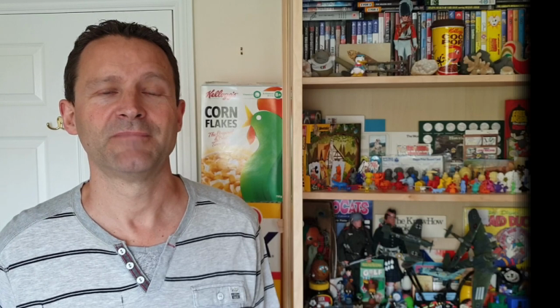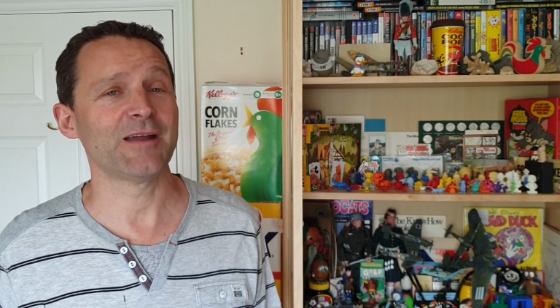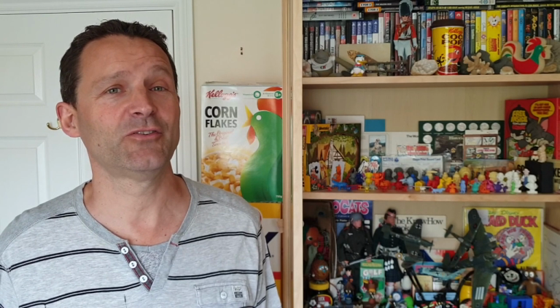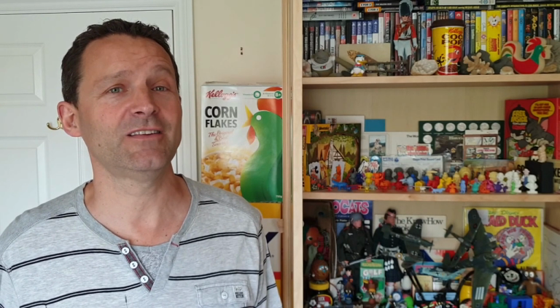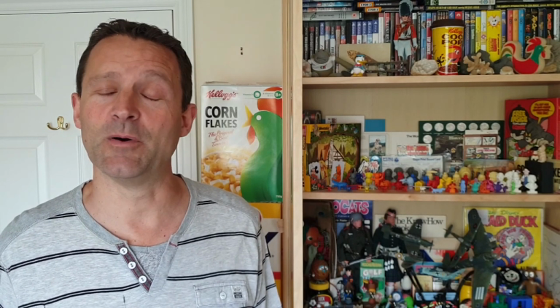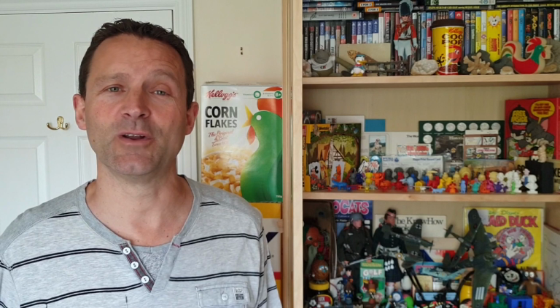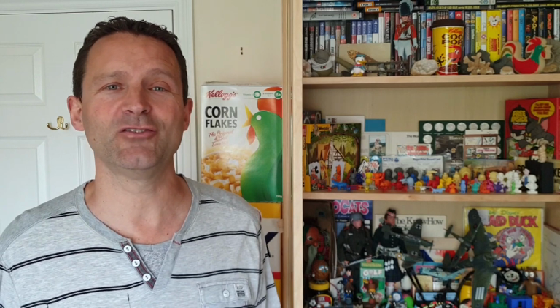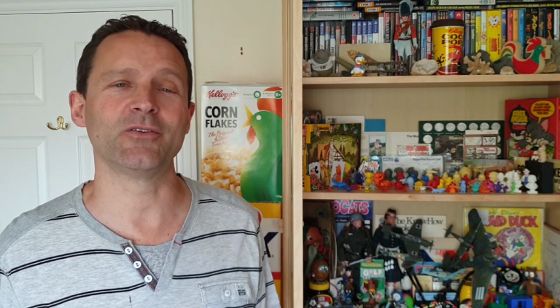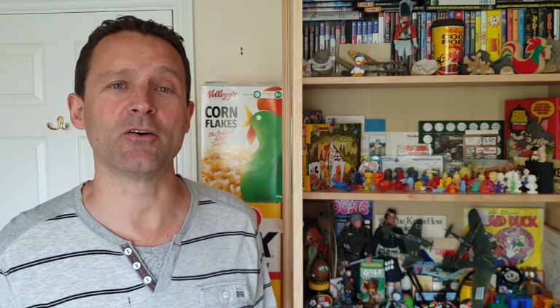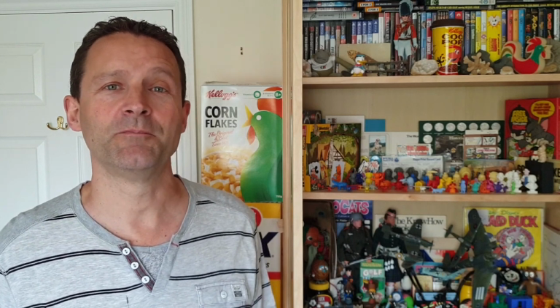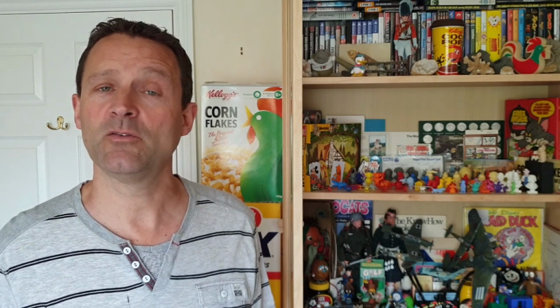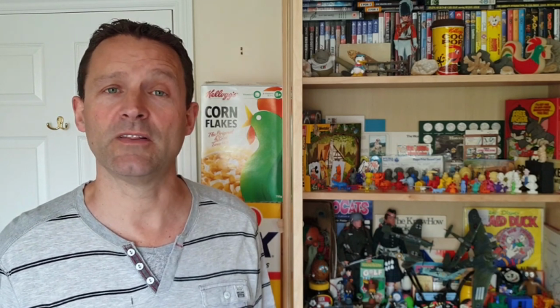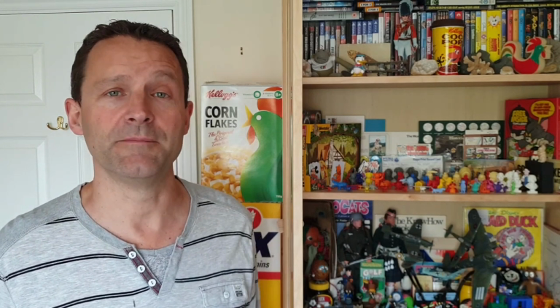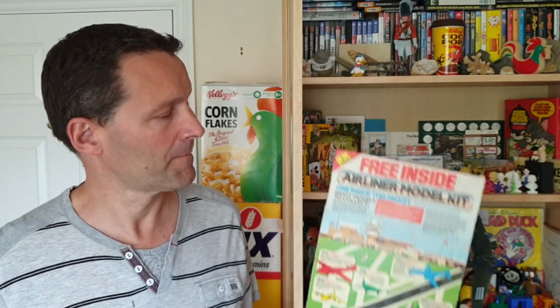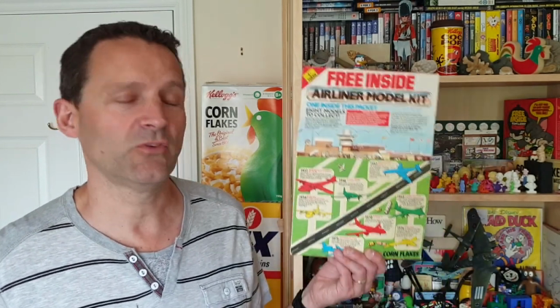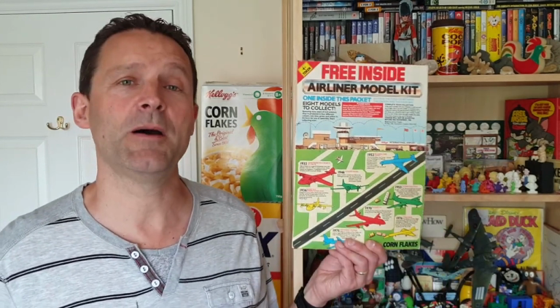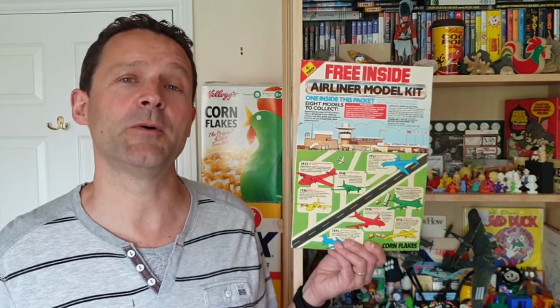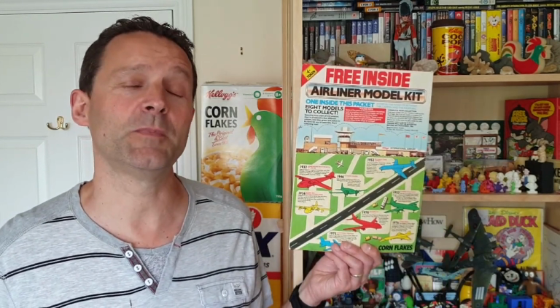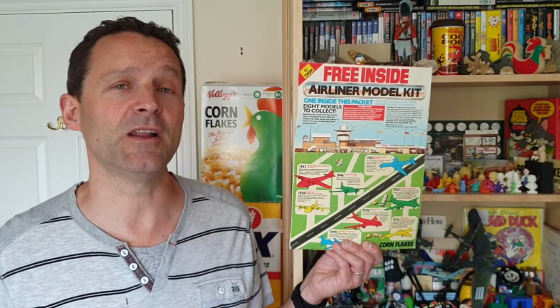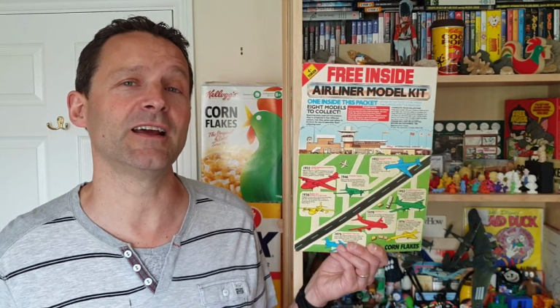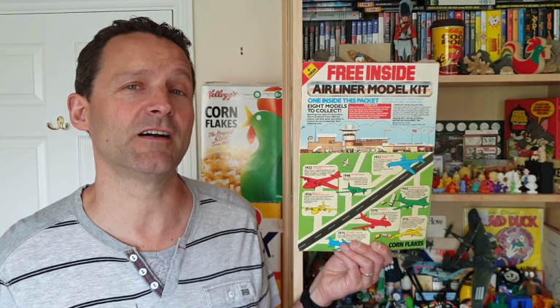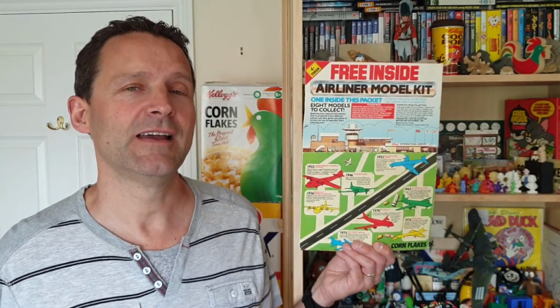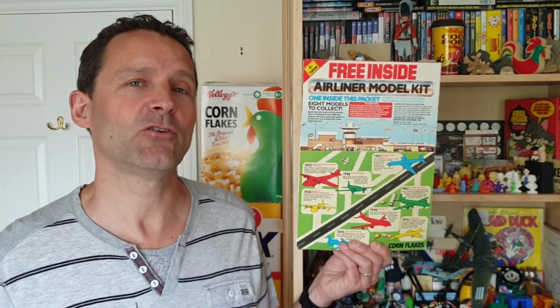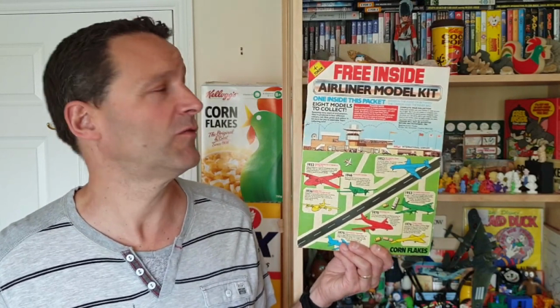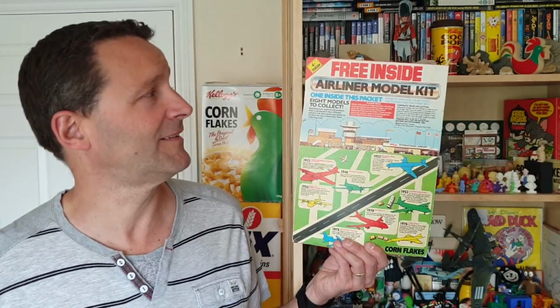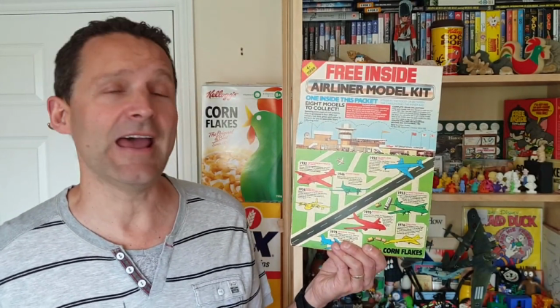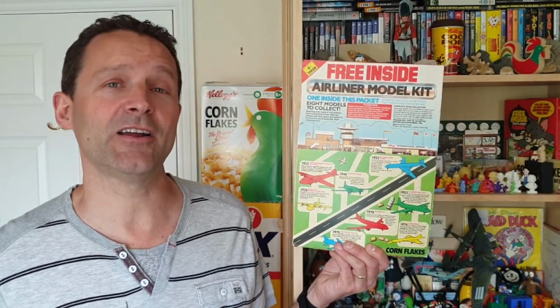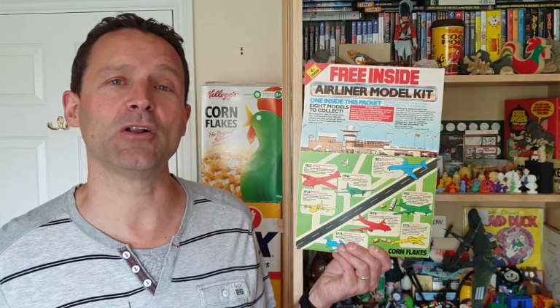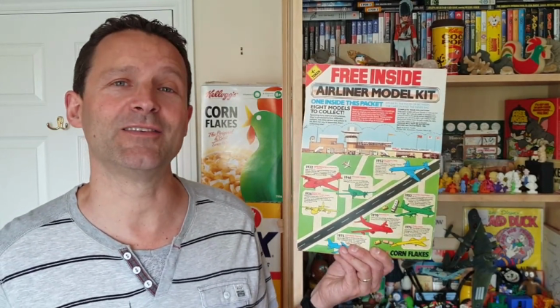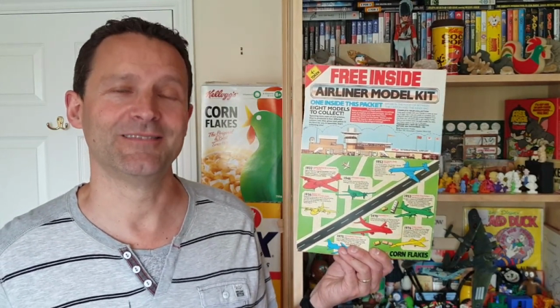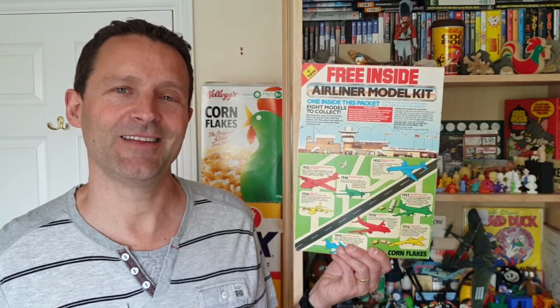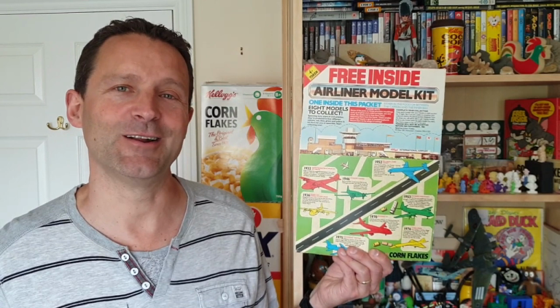Hi again, Brick for CeriLiters, and welcome to another edition of What's in the Box. So what have we got this time? This is only part of the box, but it's from 1985 Kellogg's Corn Flakes airliner model kits. Let's take a look.